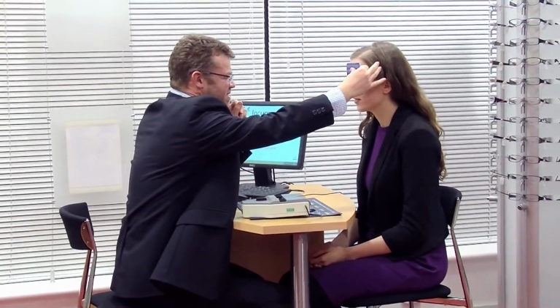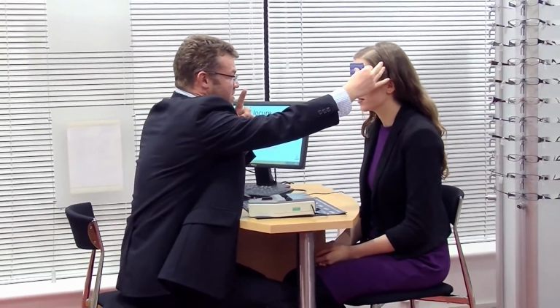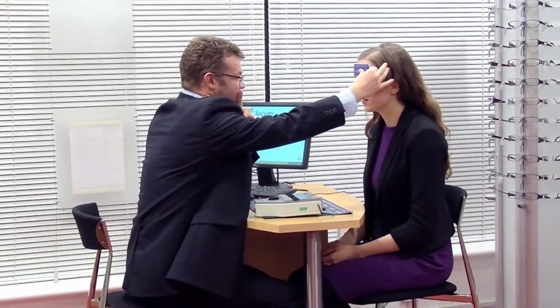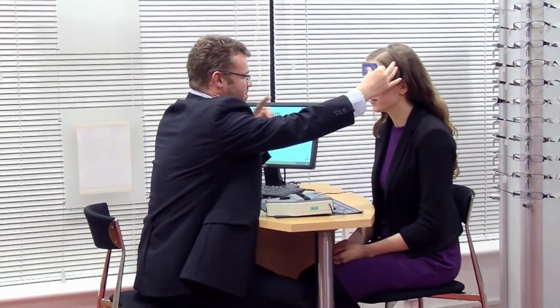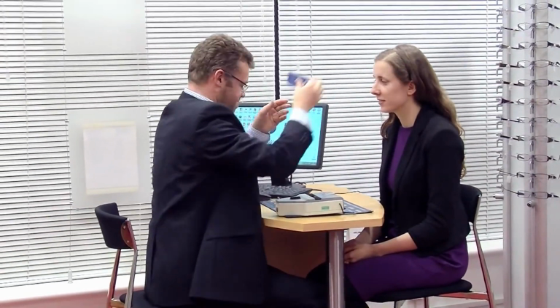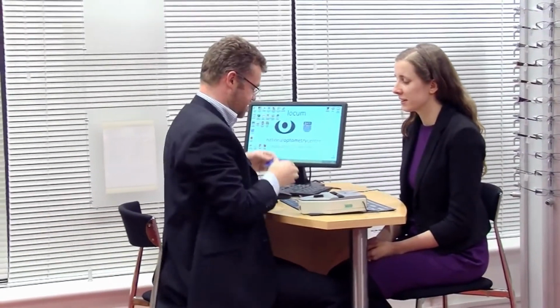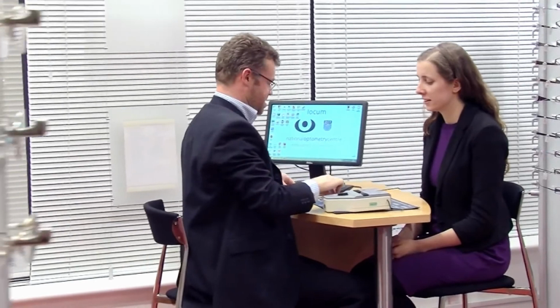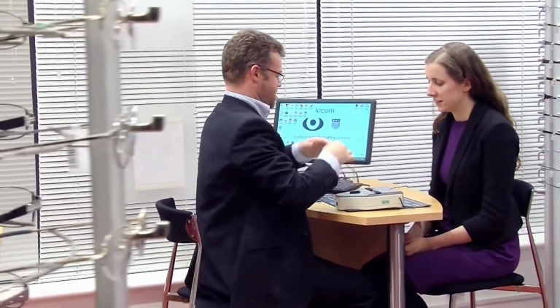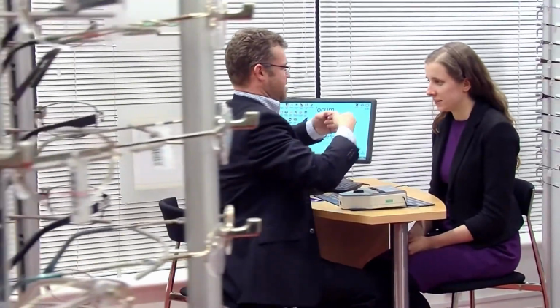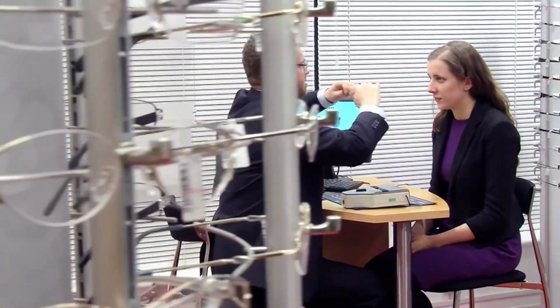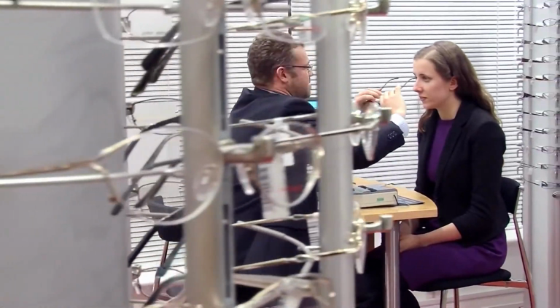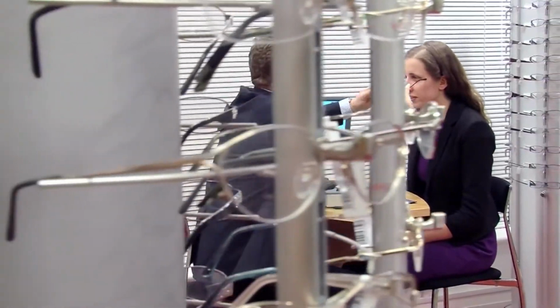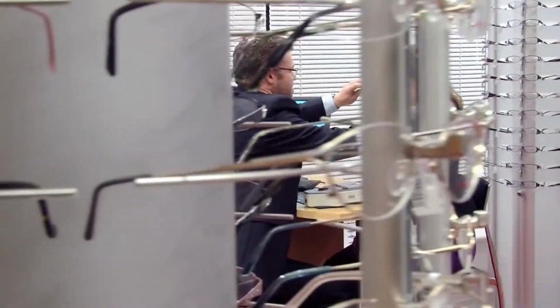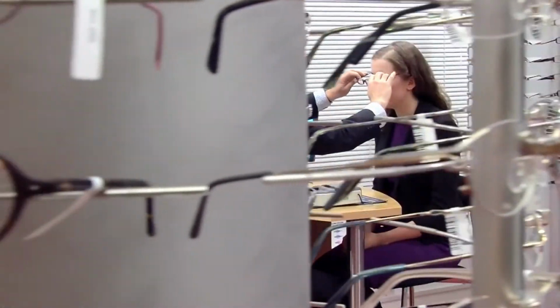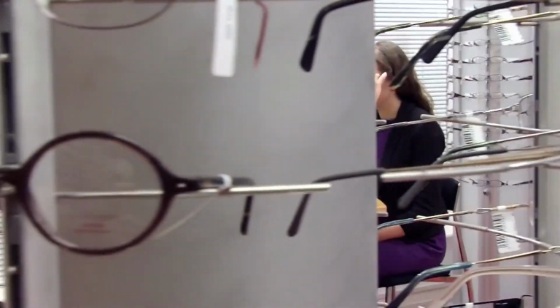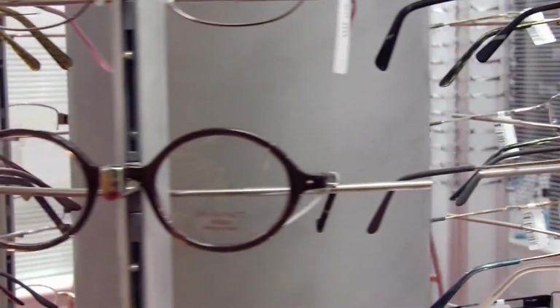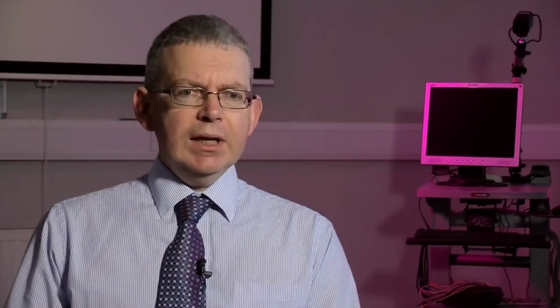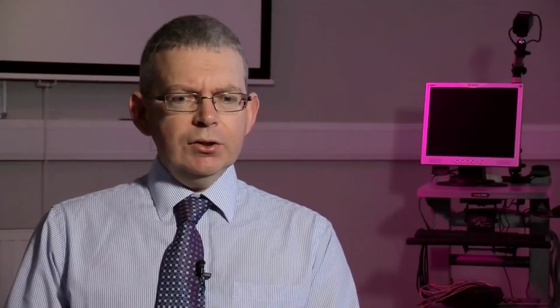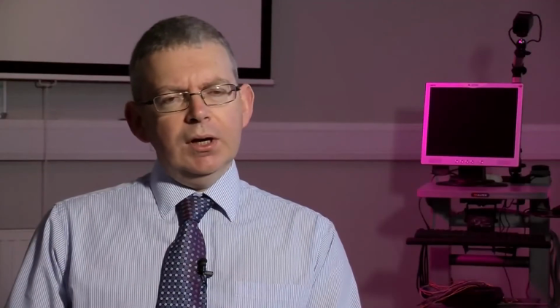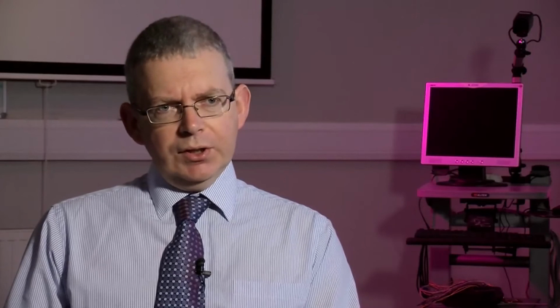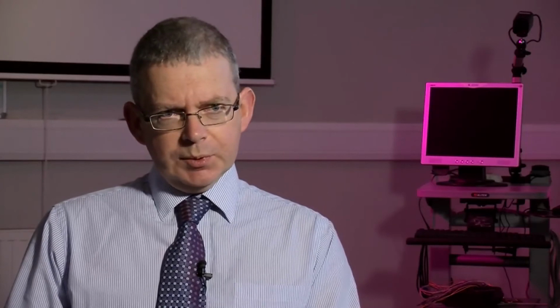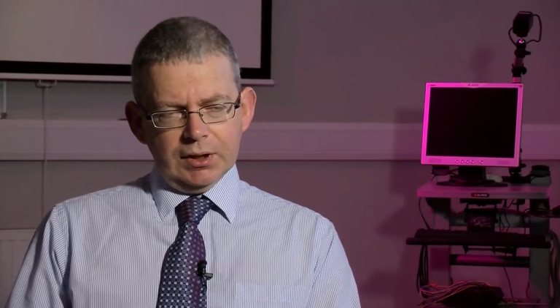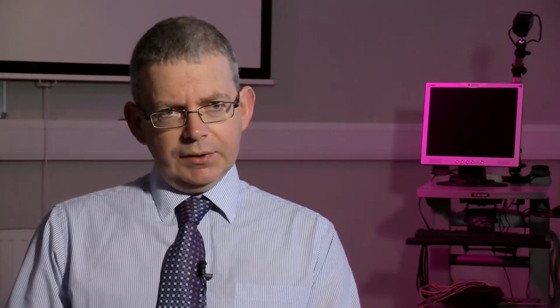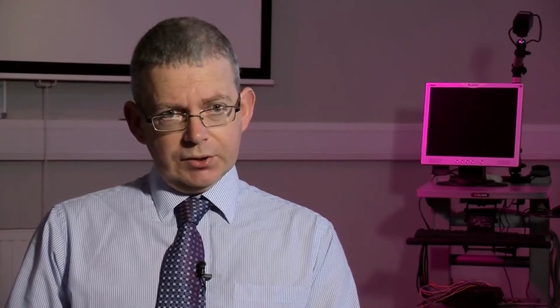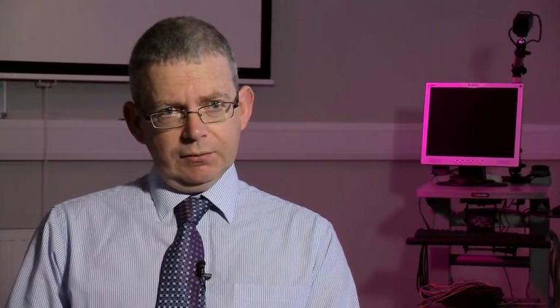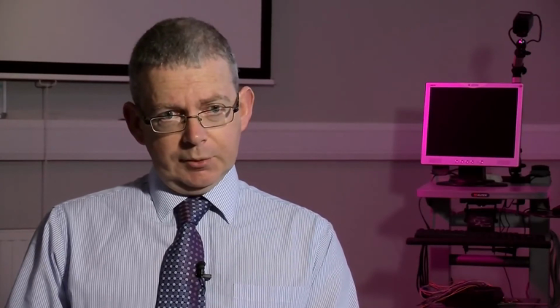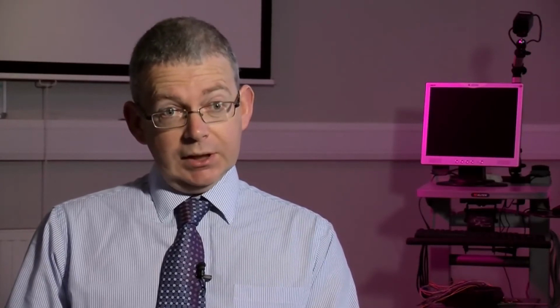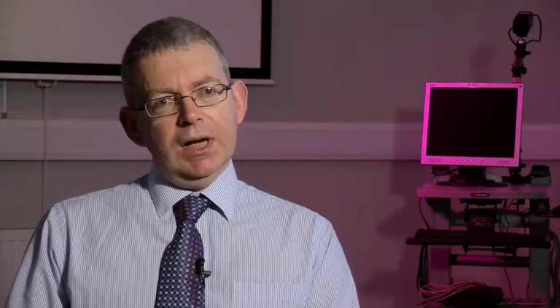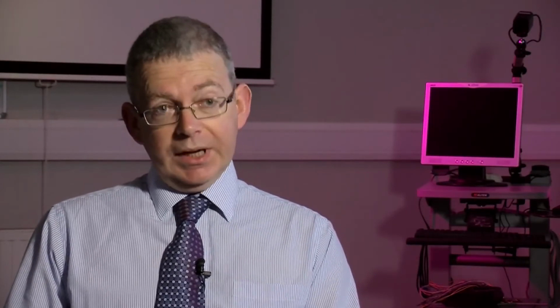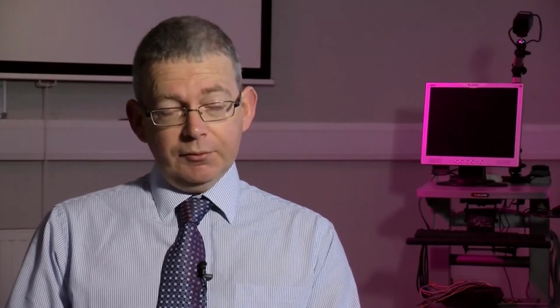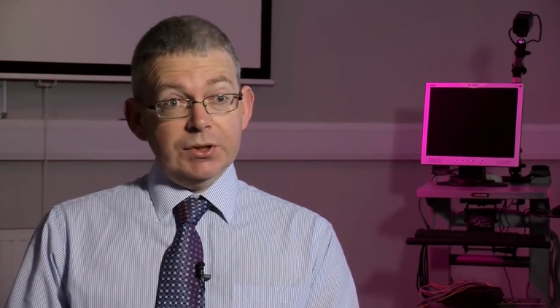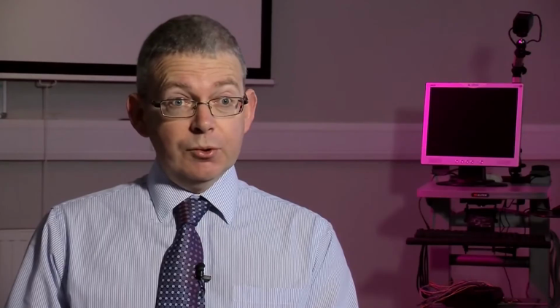Subsequent to getting their optometry degree, they also have to sit what are called professional qualifying exams. That's done under the auspices of the Association of Optometrists Ireland on behalf of the Opticians Board.